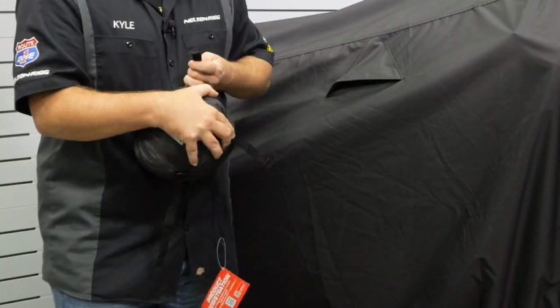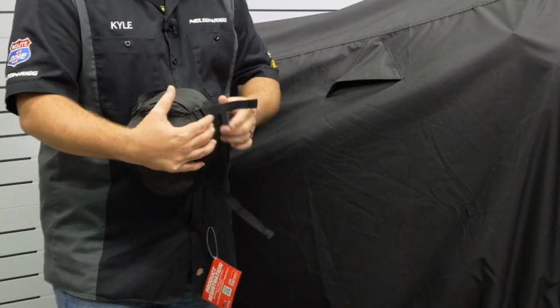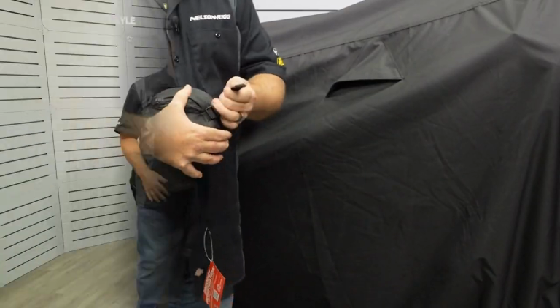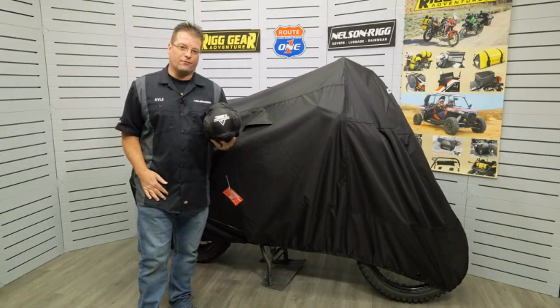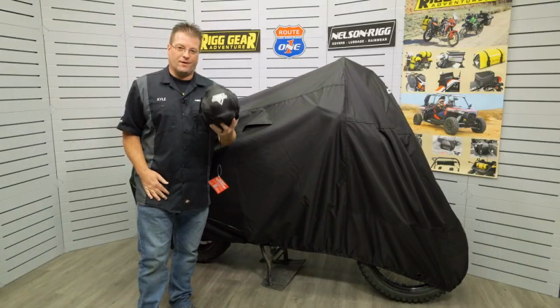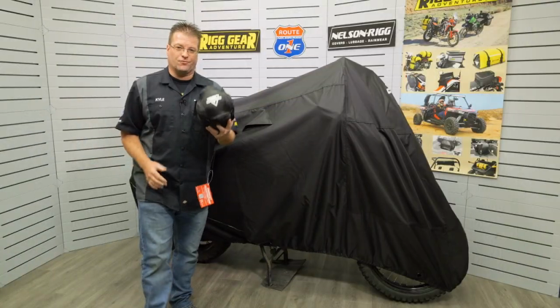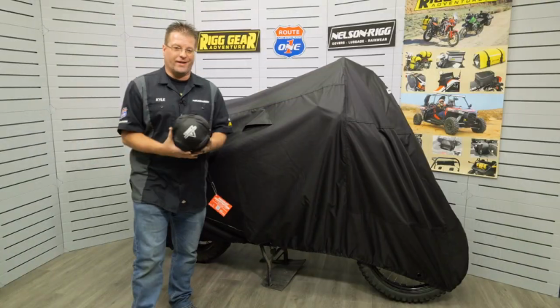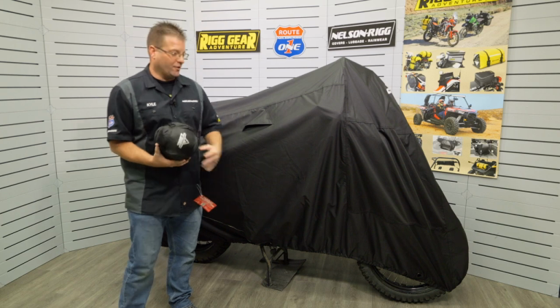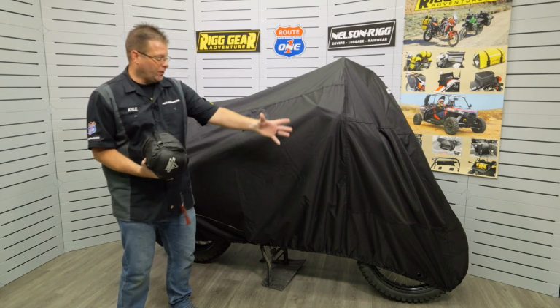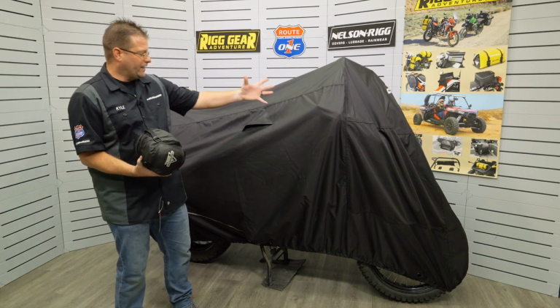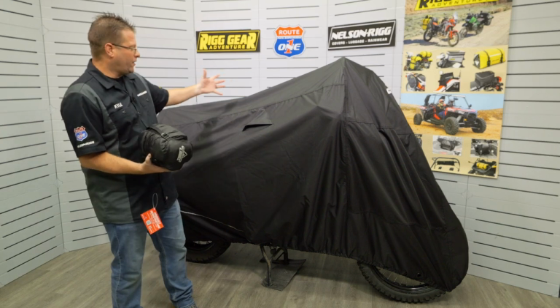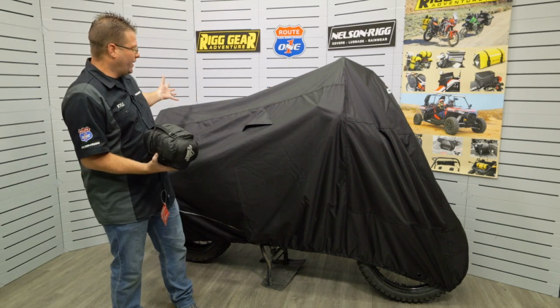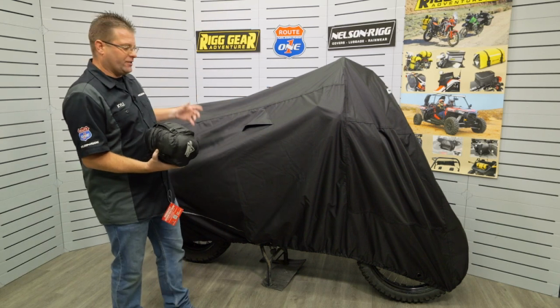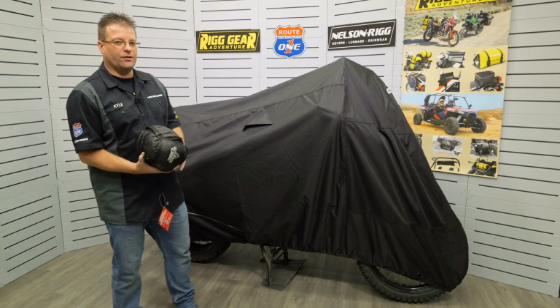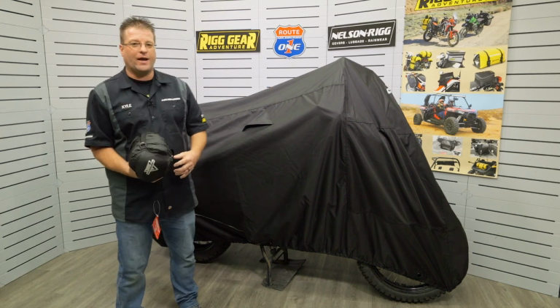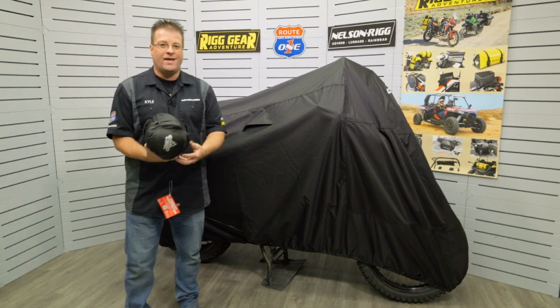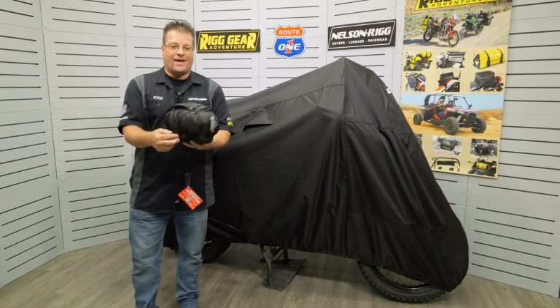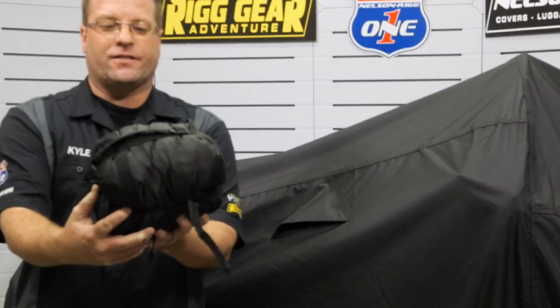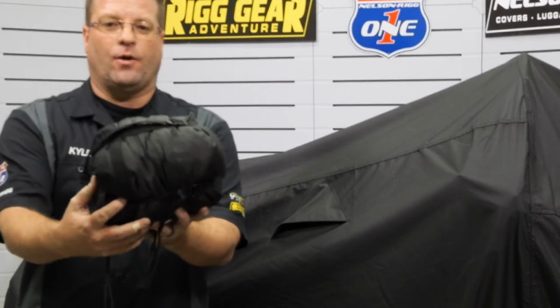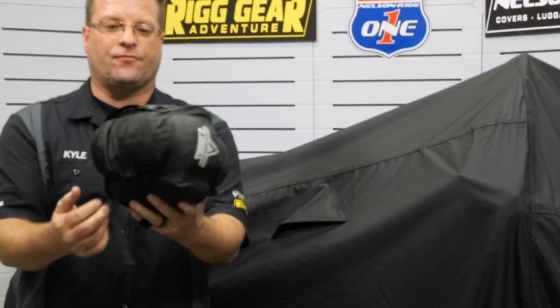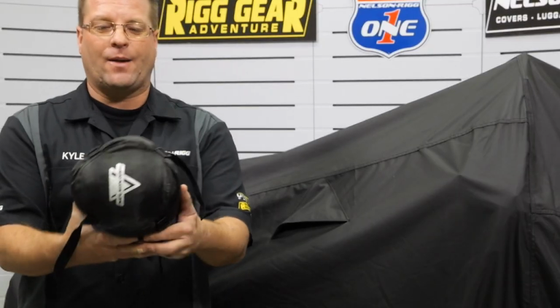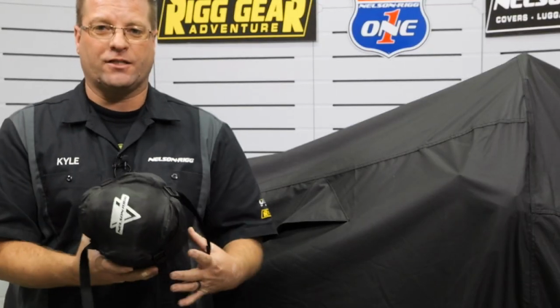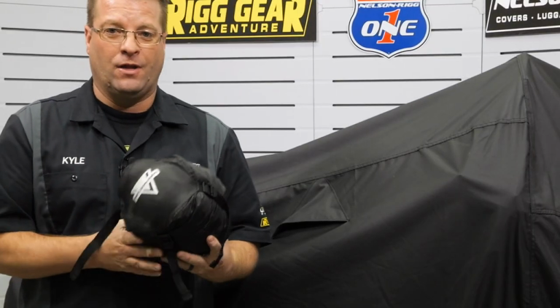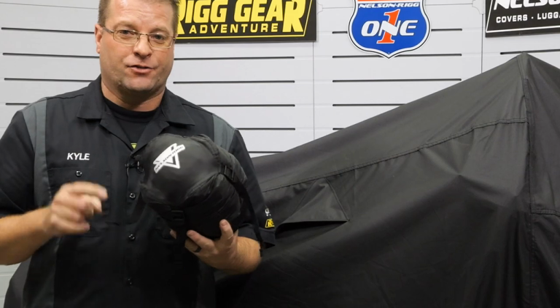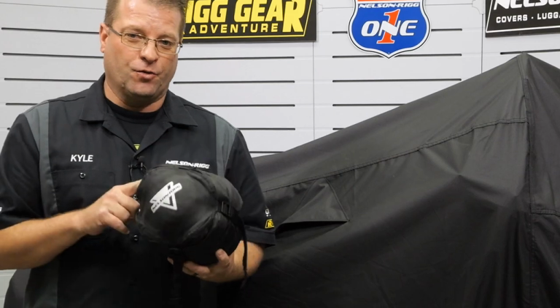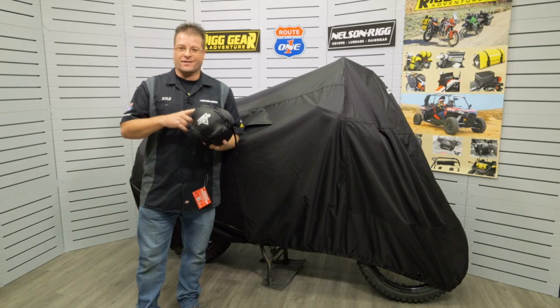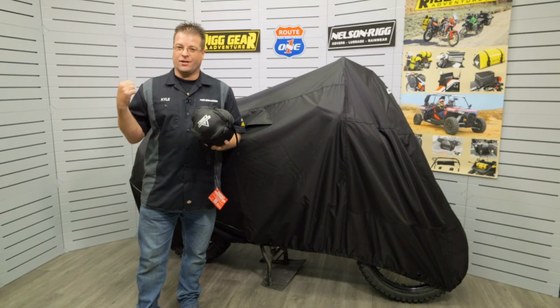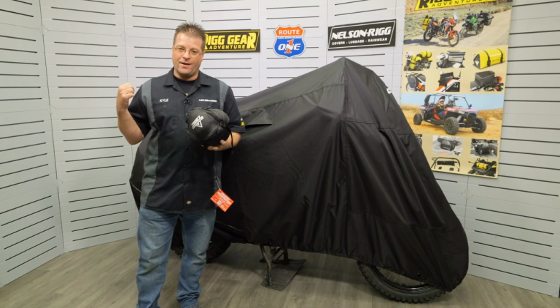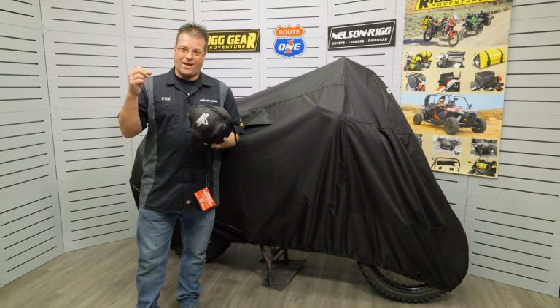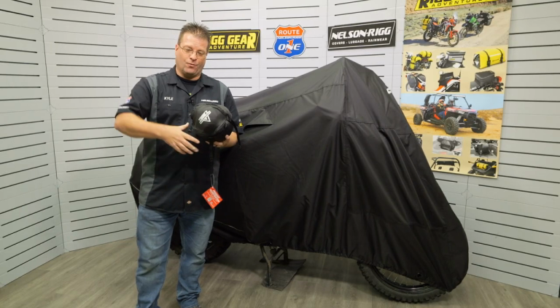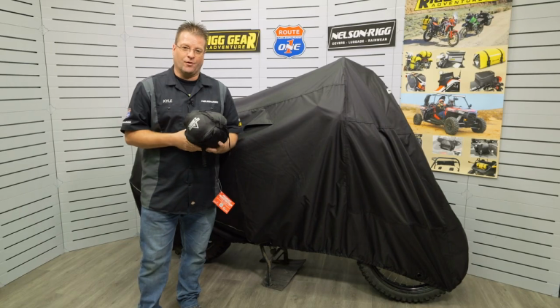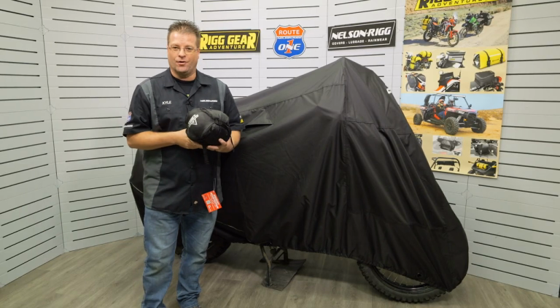The Defender Extreme cover from Nelson Rig — this is what it looks like completely installed on your bike, and this is the smallest format possible. You can tuck this thing away and take it with you on the road.